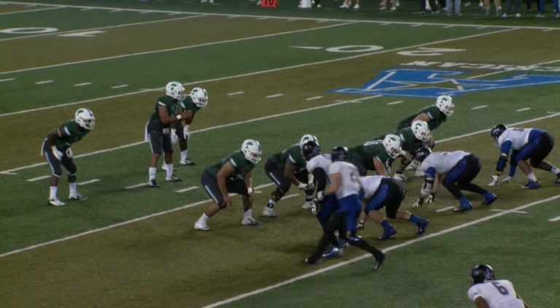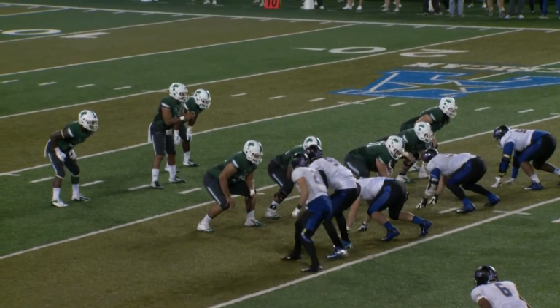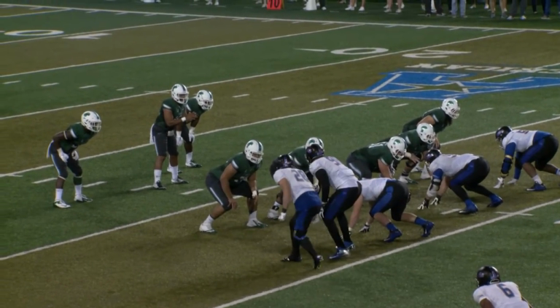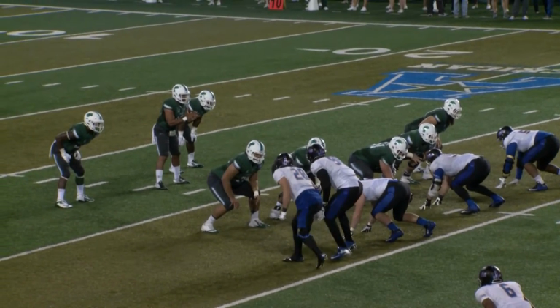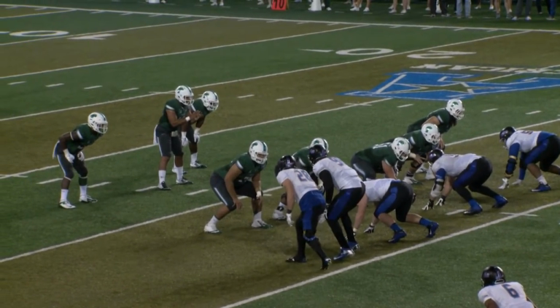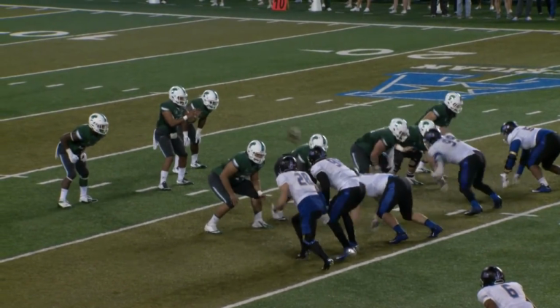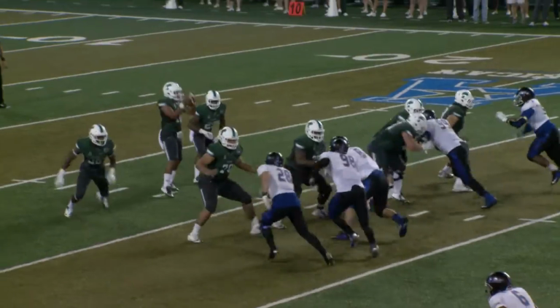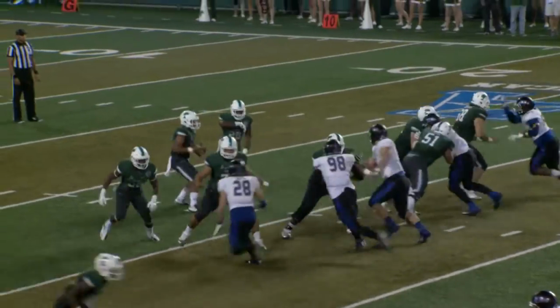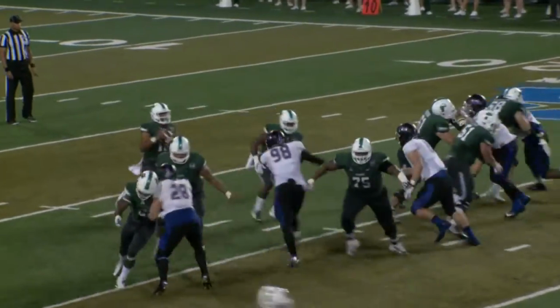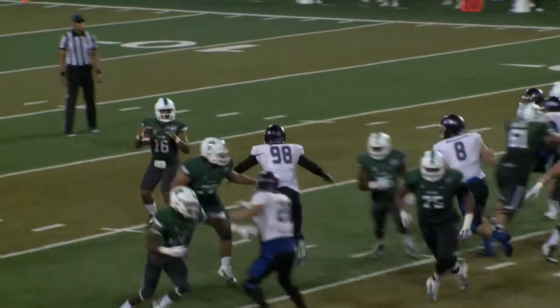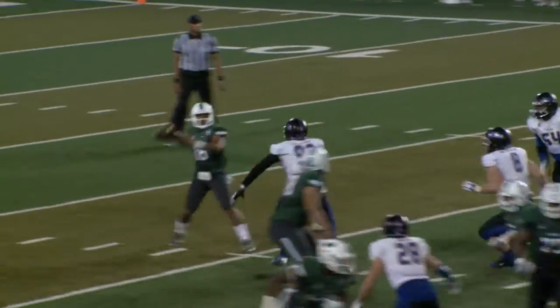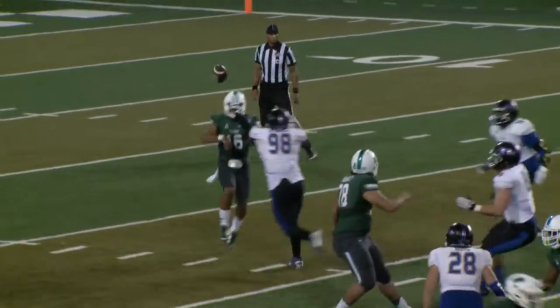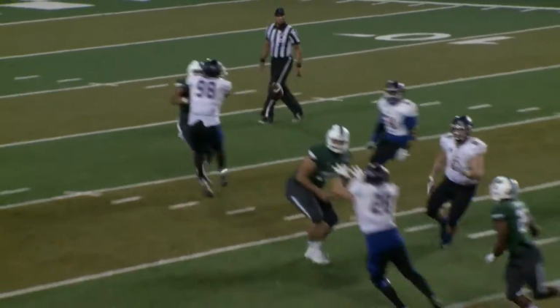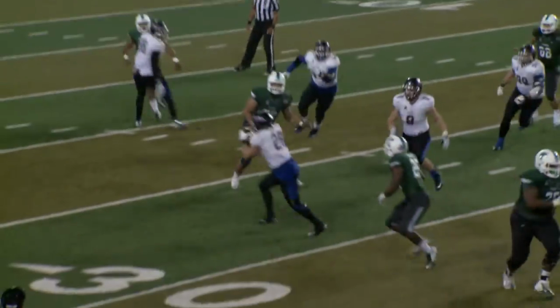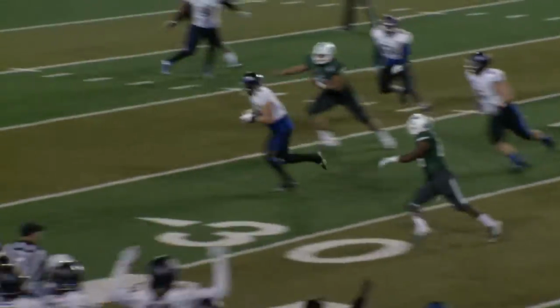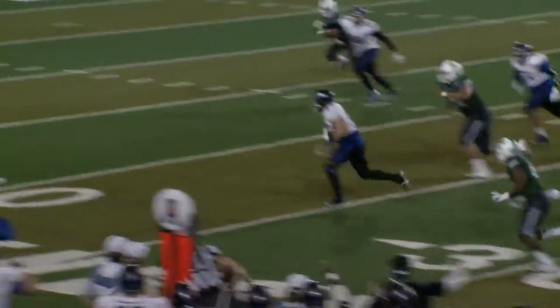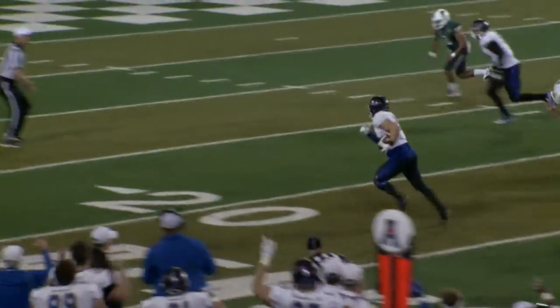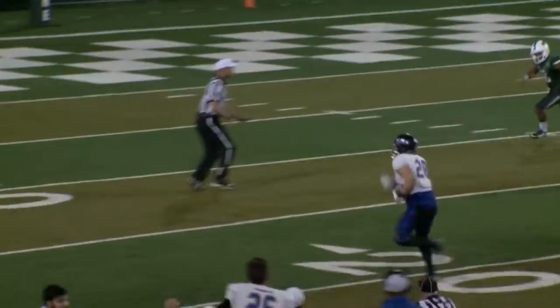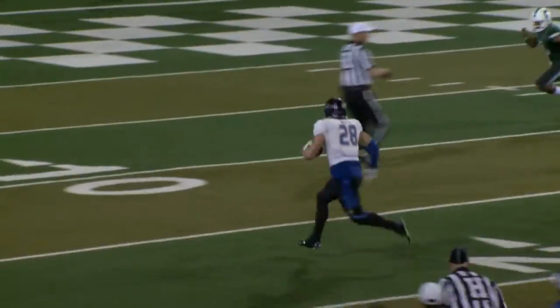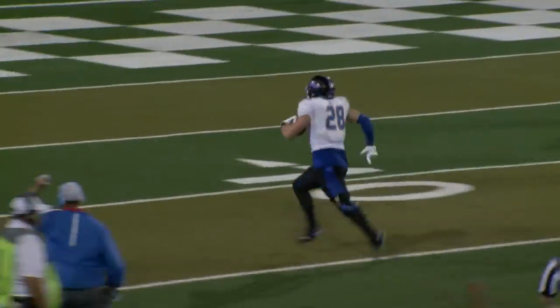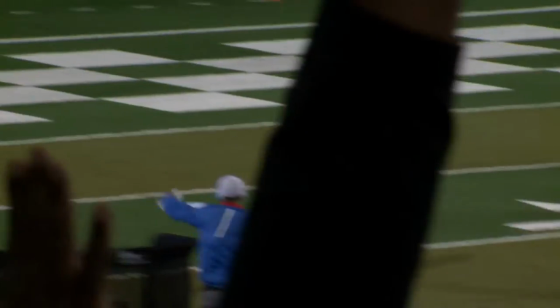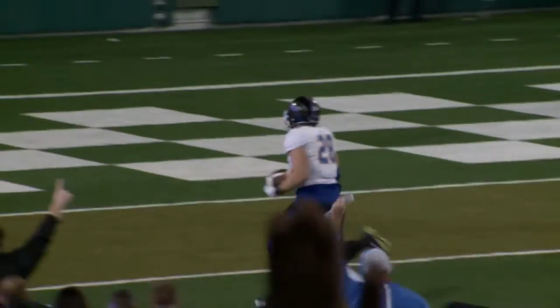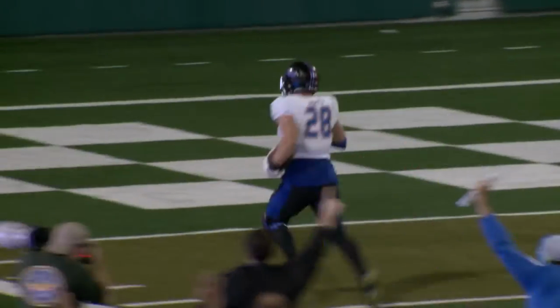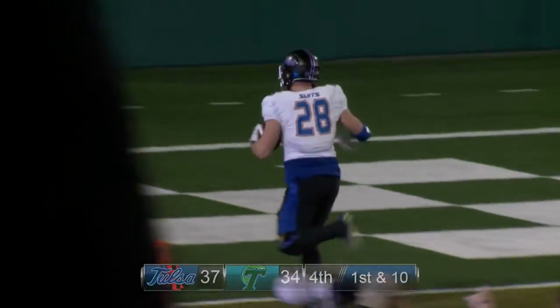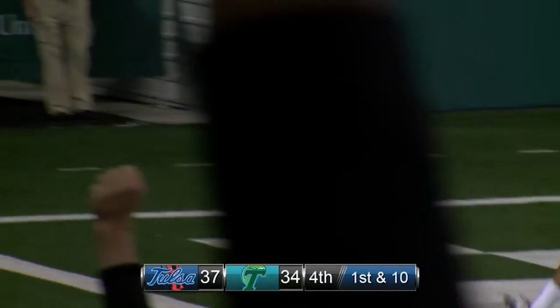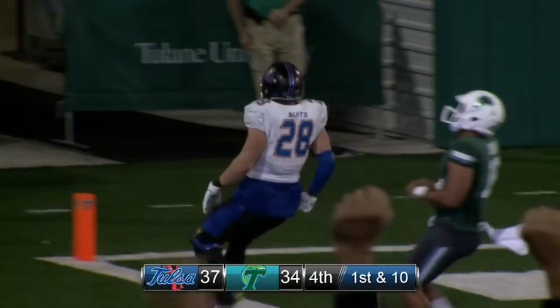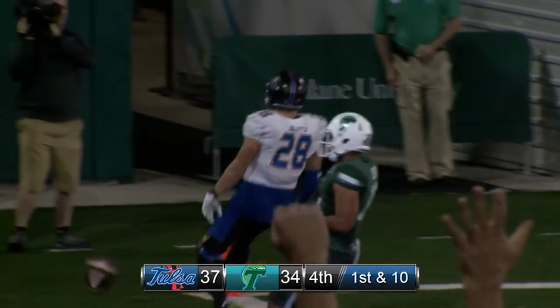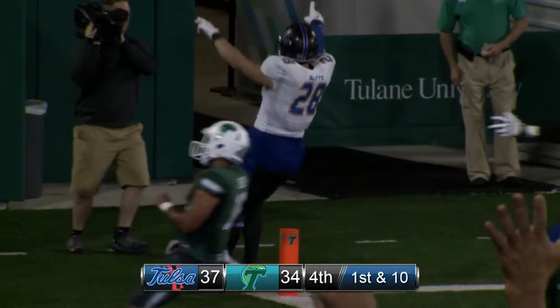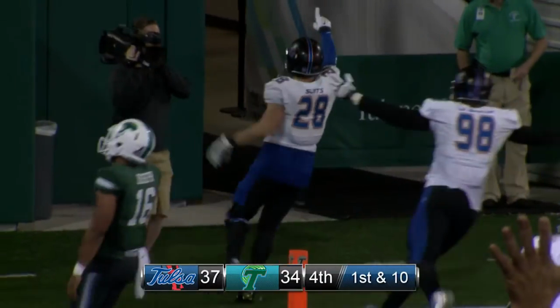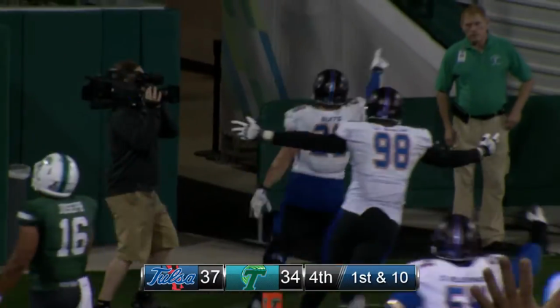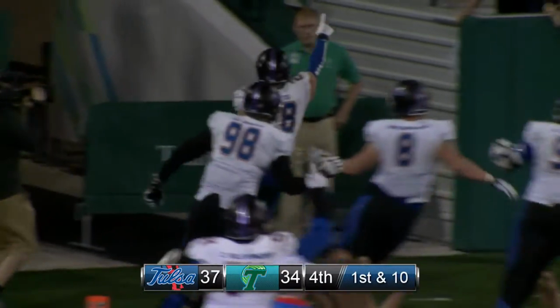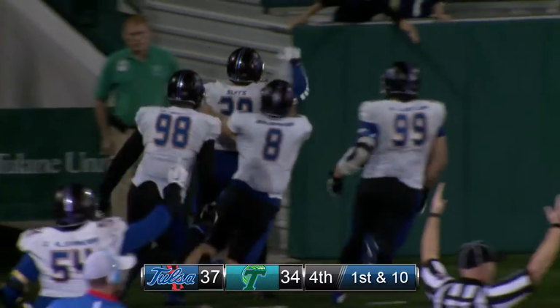Out of the shotgun, Joseph has the snap. Fake handoff, drops back to pass. Now throws a screen pass — intercepted on the left side. It's picked off by Suits. He's going to take it in. 10, 5, touchdown, Tulsa.